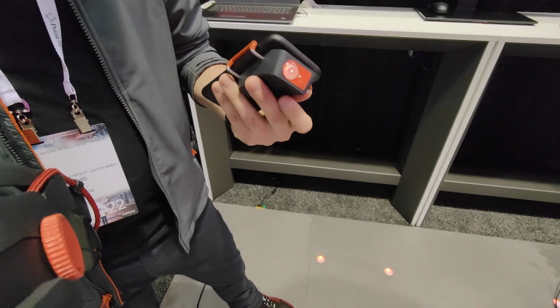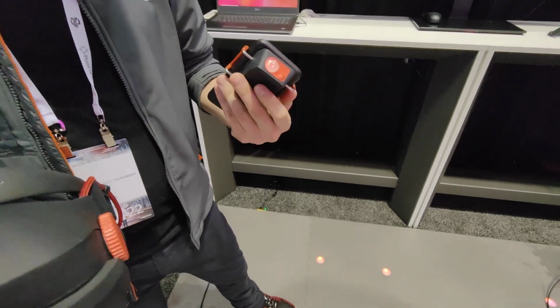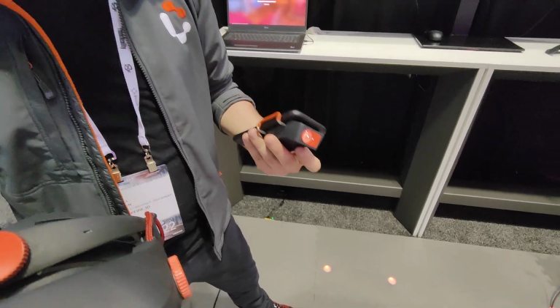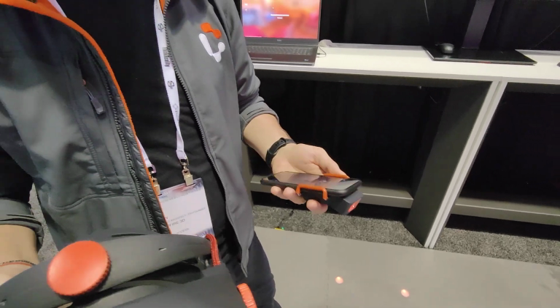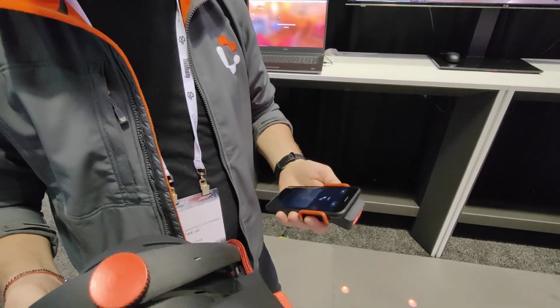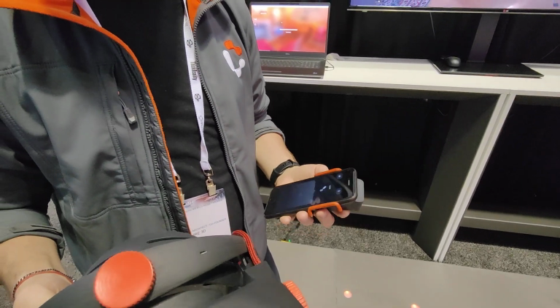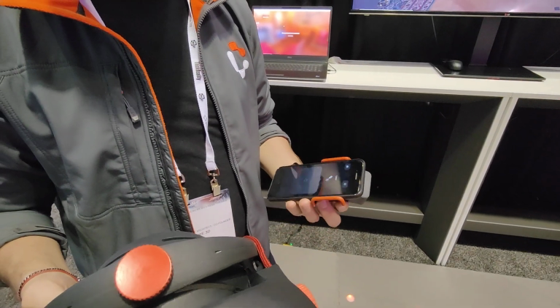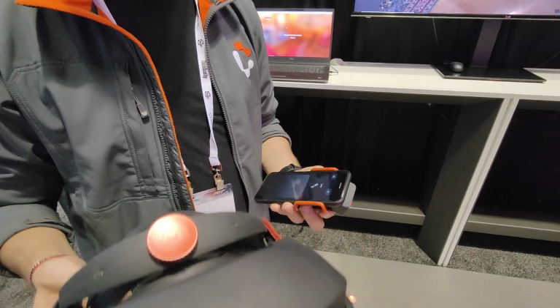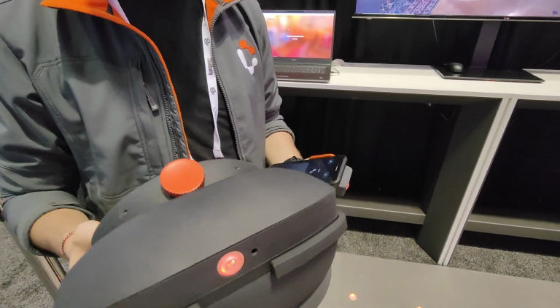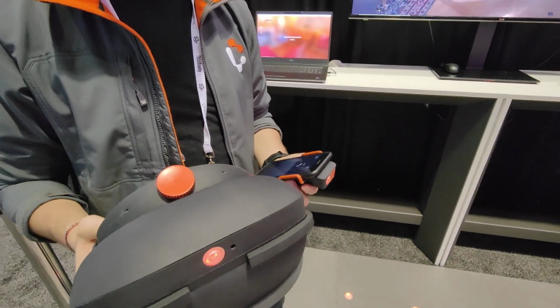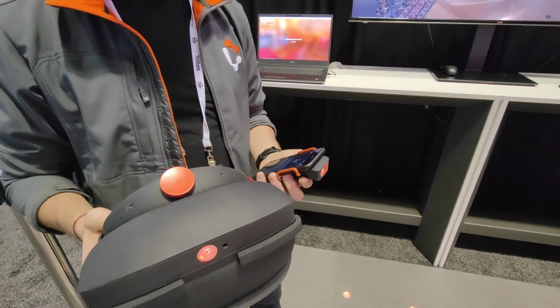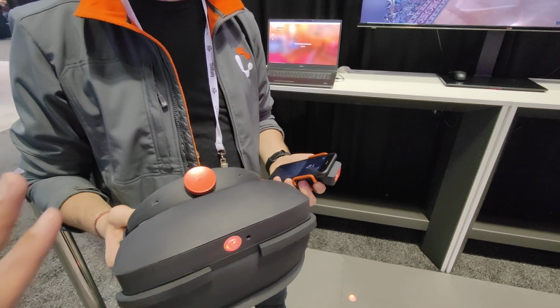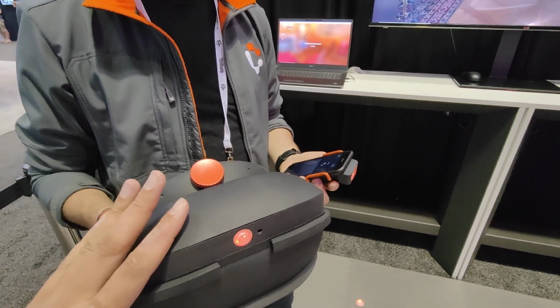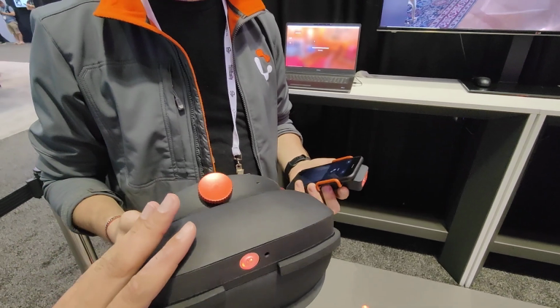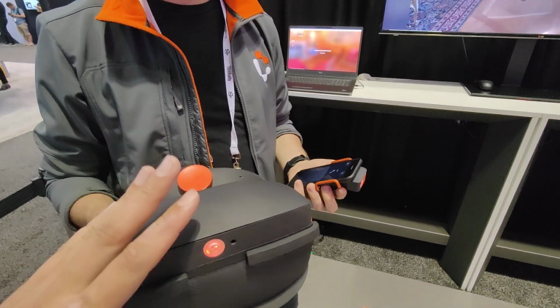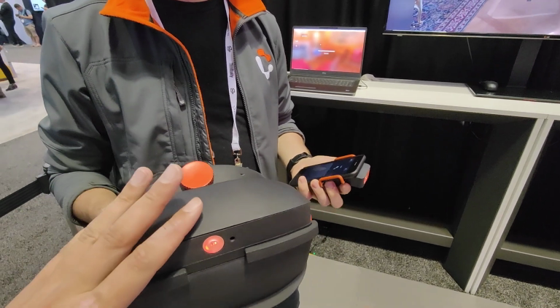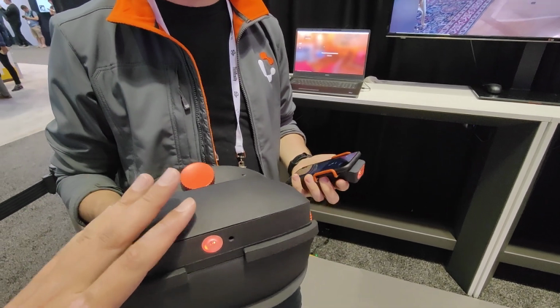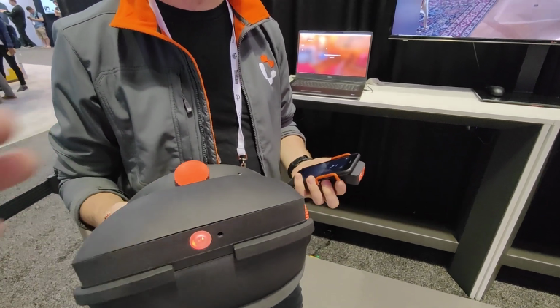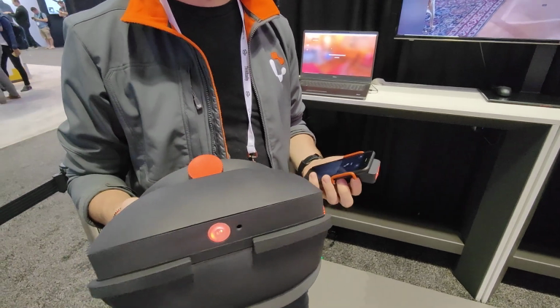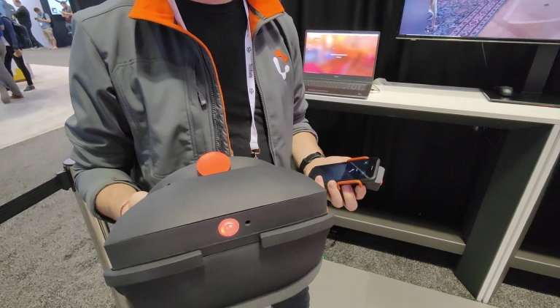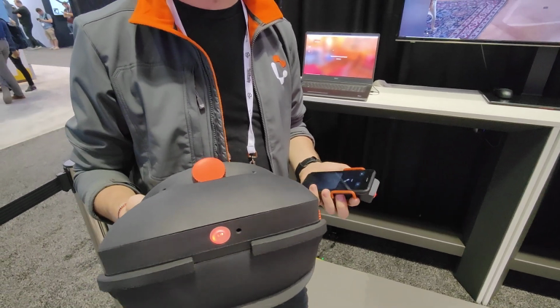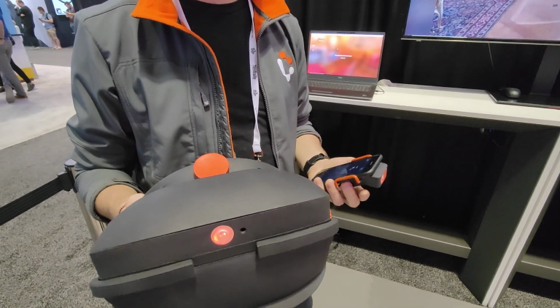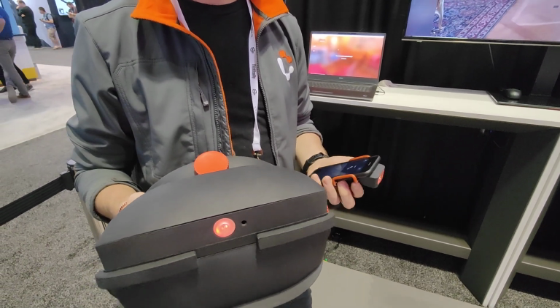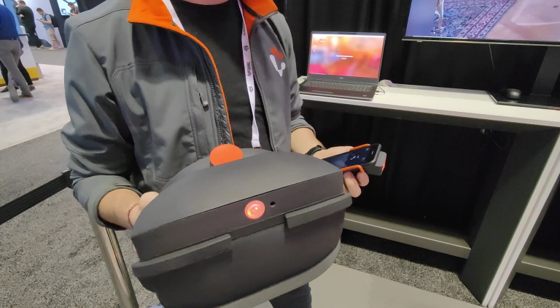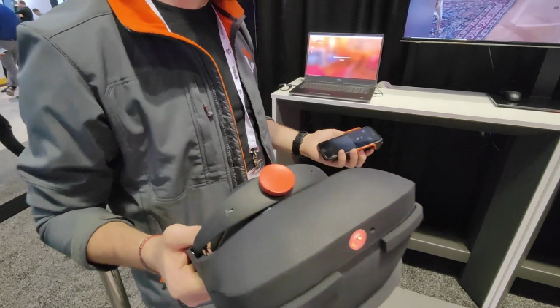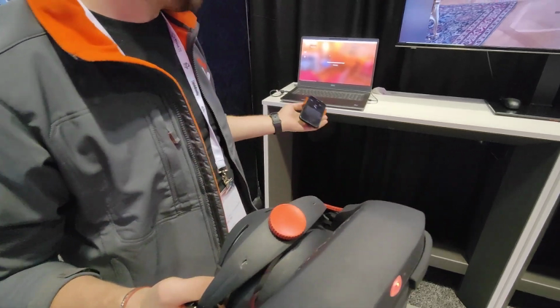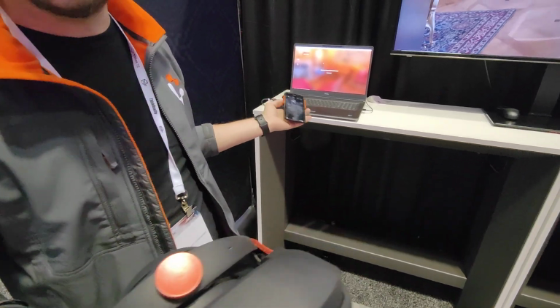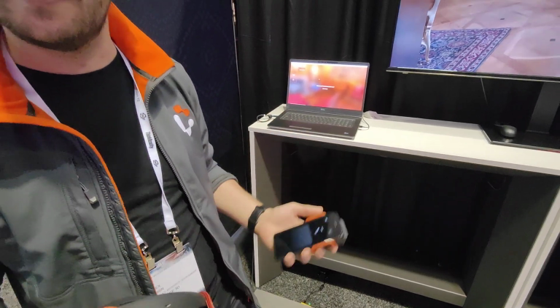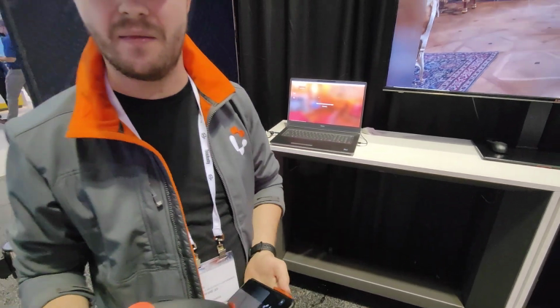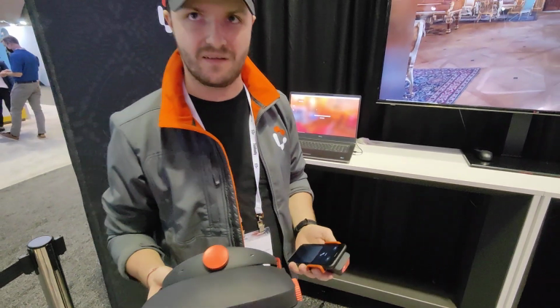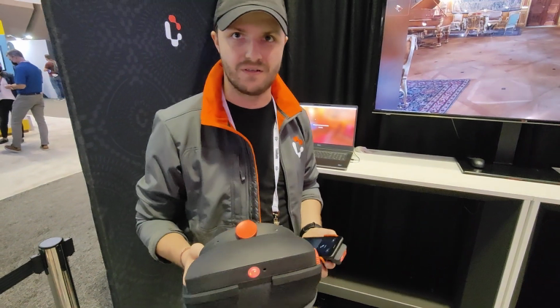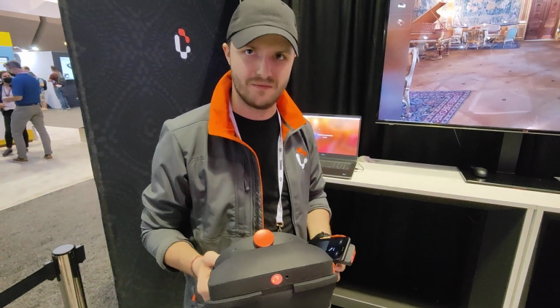This gives it 6 degrees of freedom tracking — super high precision. It connects to your computer. What do you need to drive it? Just VR-ready, and you're good. We take advantage of high-end CPUs required for the high-fidelity visuals we can produce.